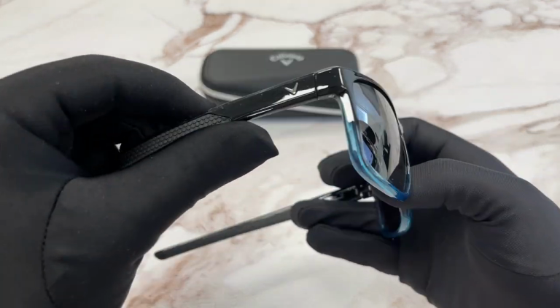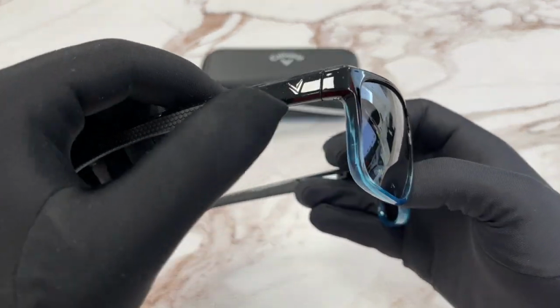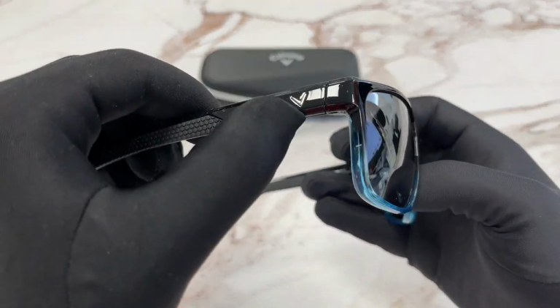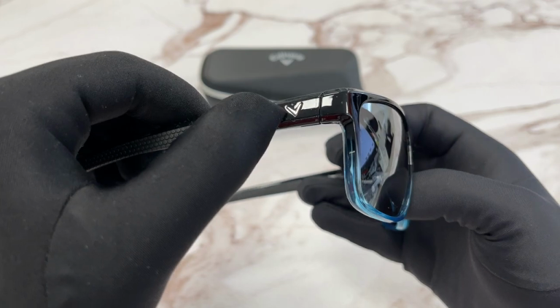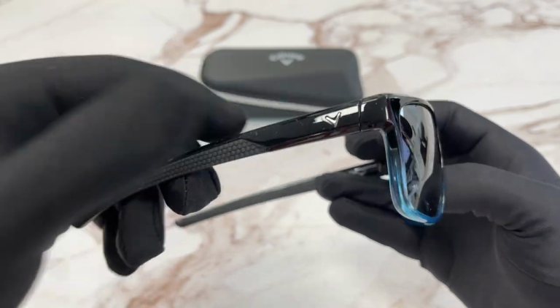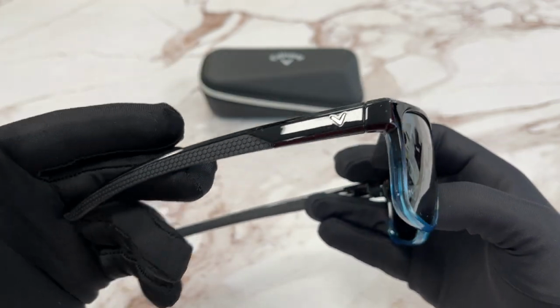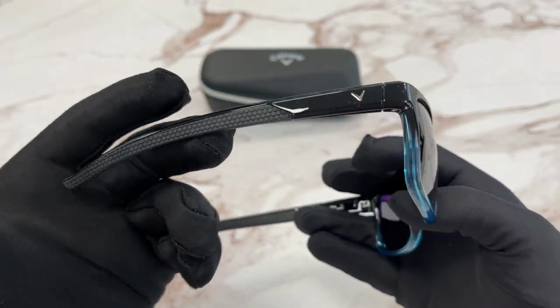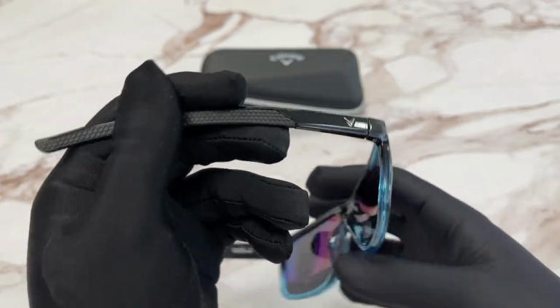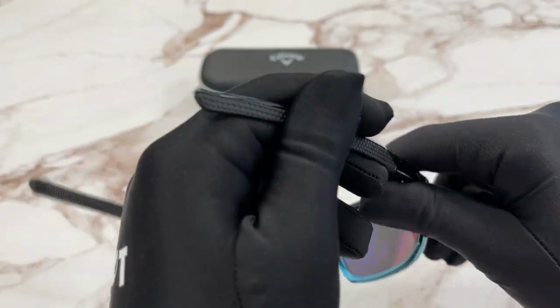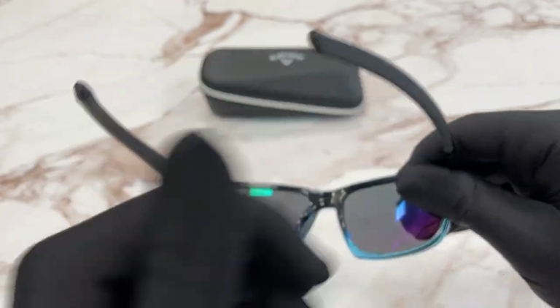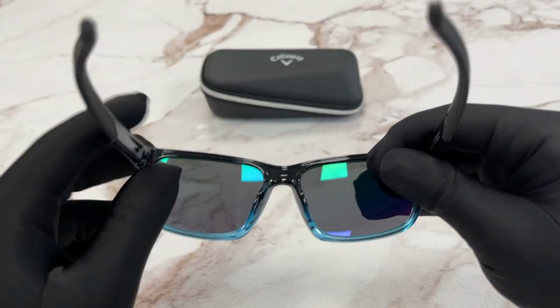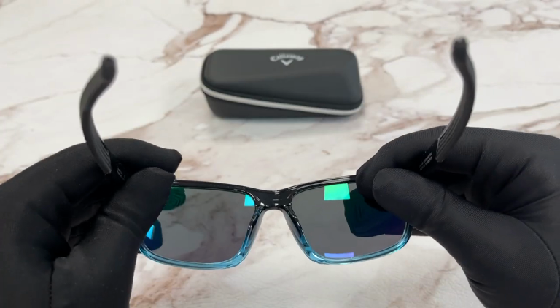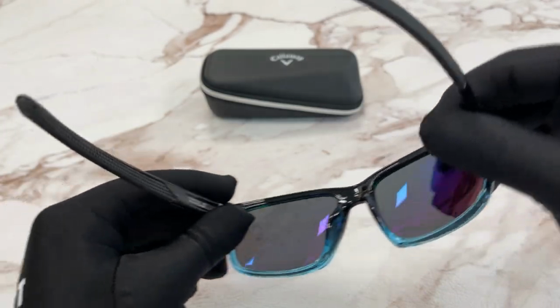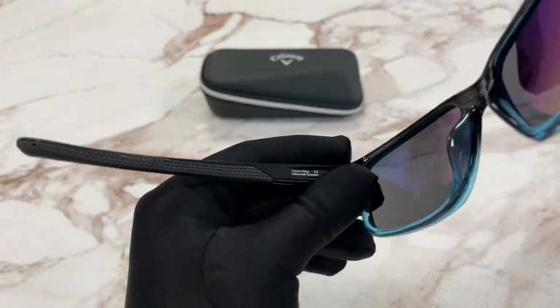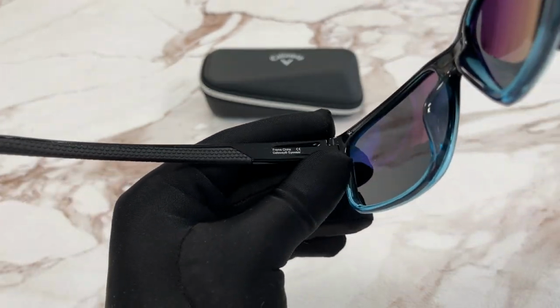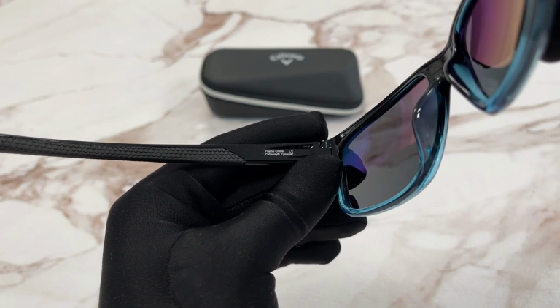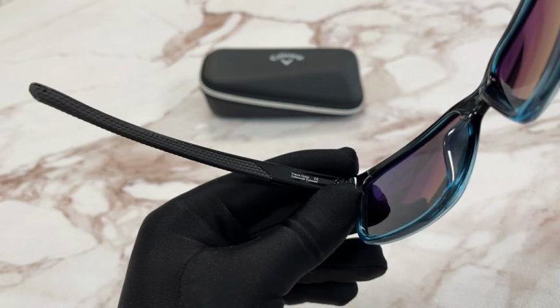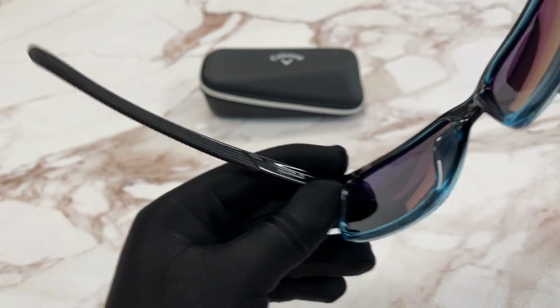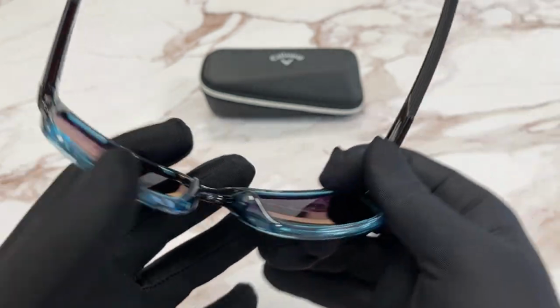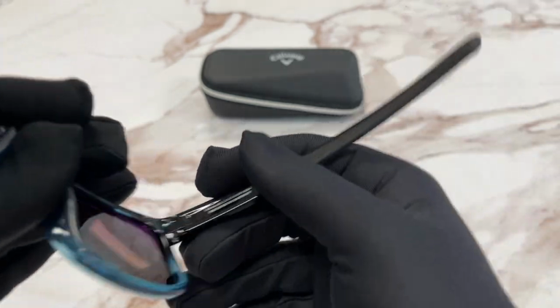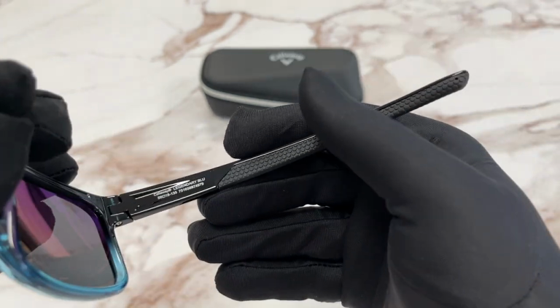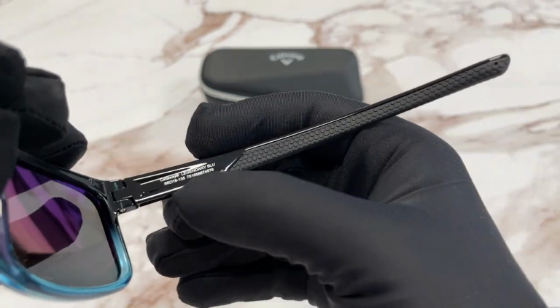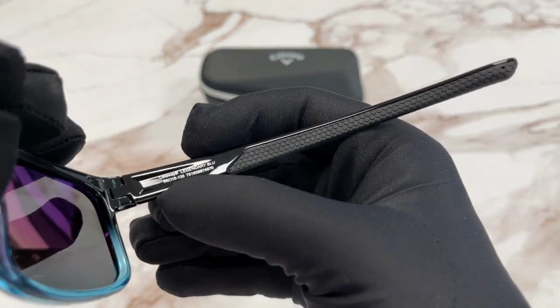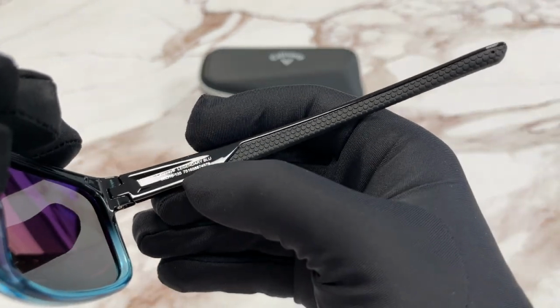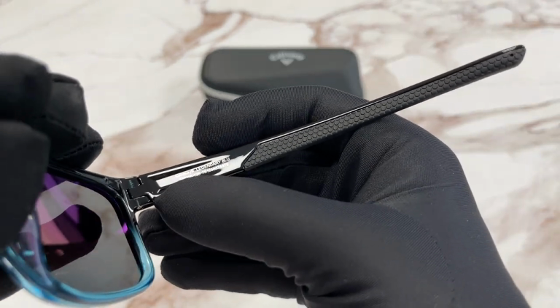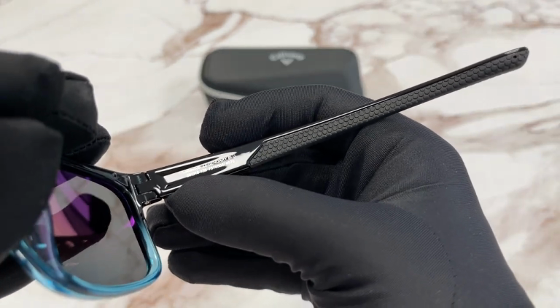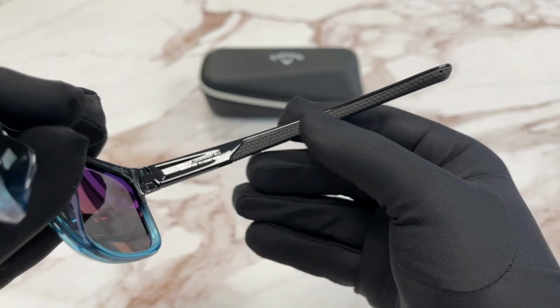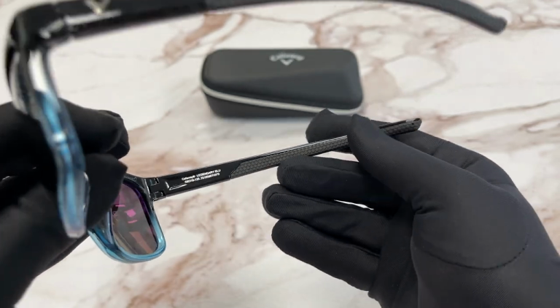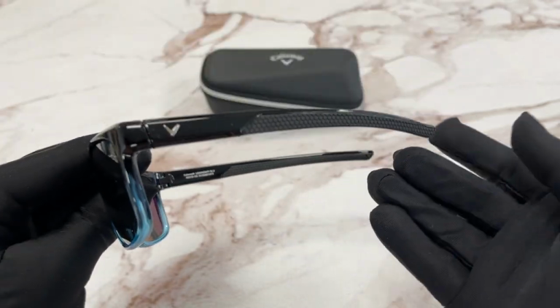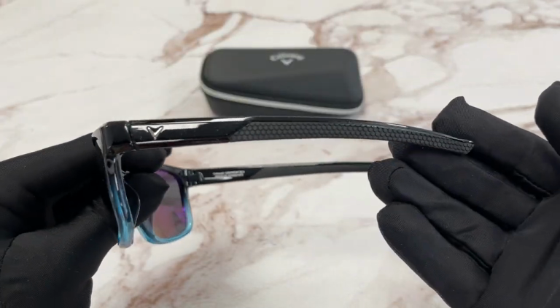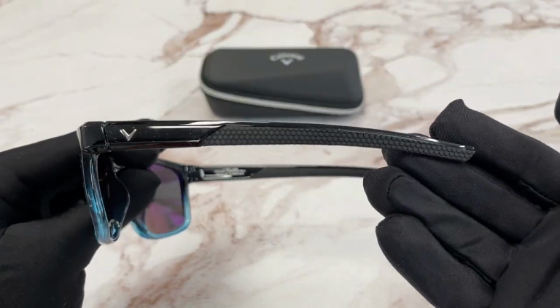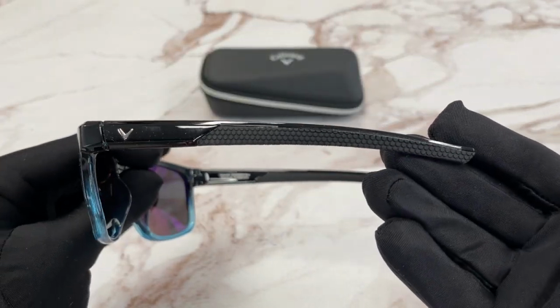On the temples here we have a Callaway emblem in silver. This is the inside of the frame. Over here on this side we have the model number, color code, and the dimensions. This side of the temple is the same.